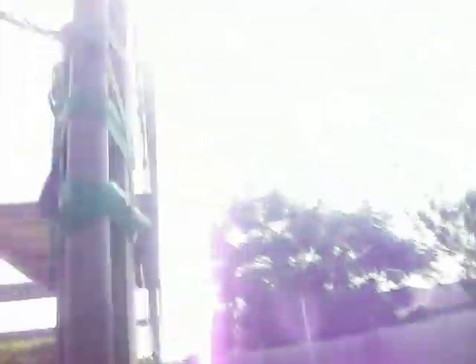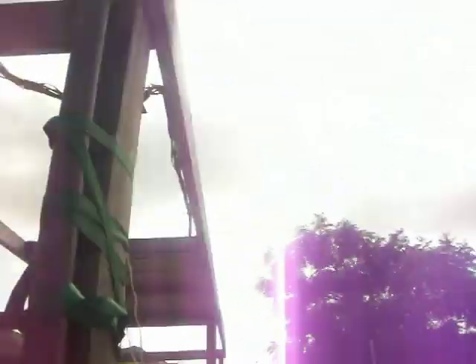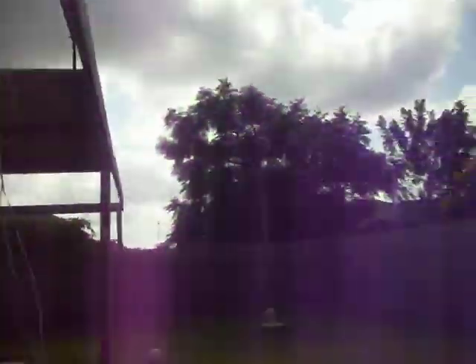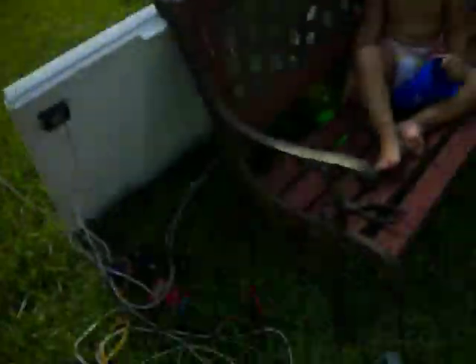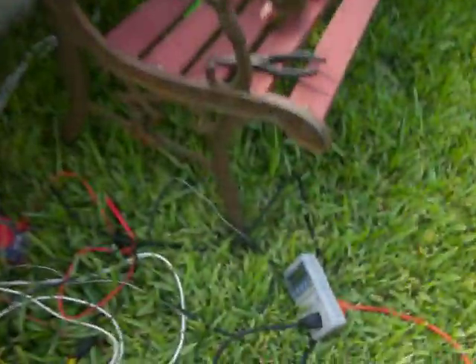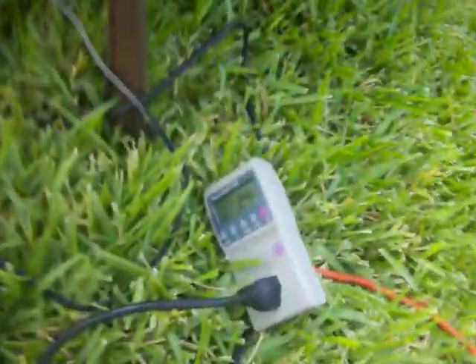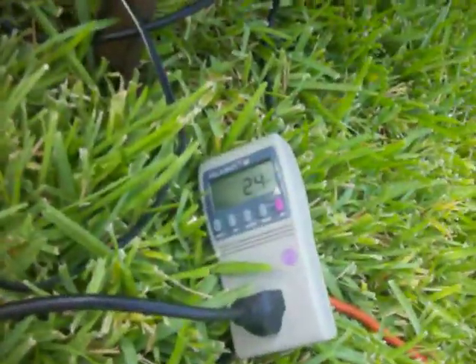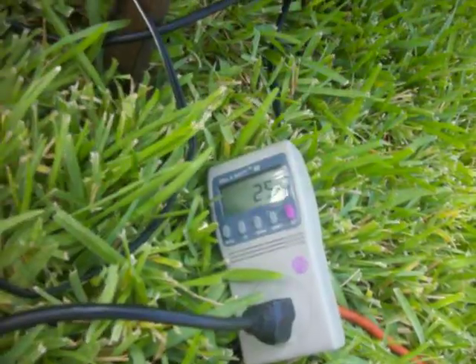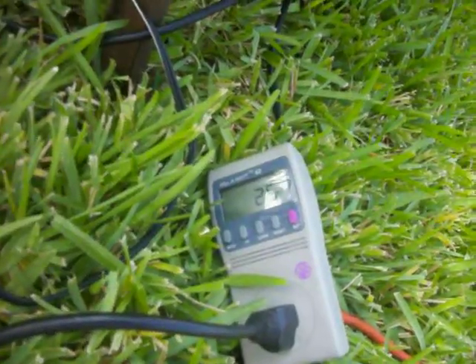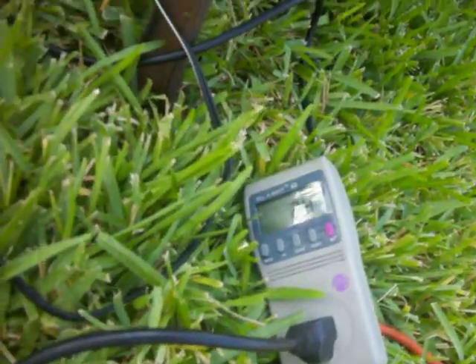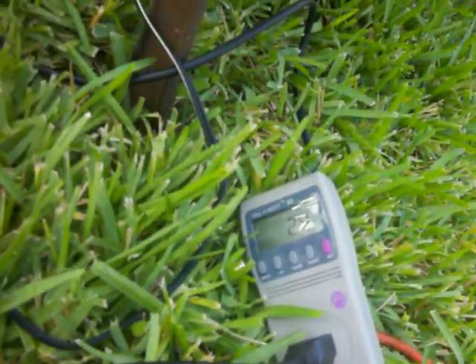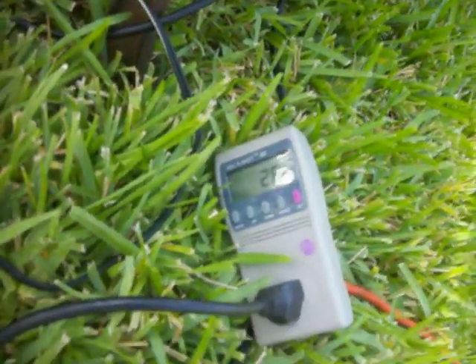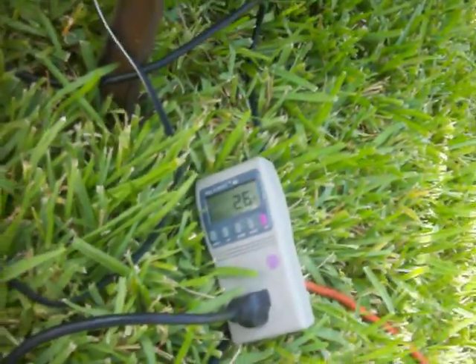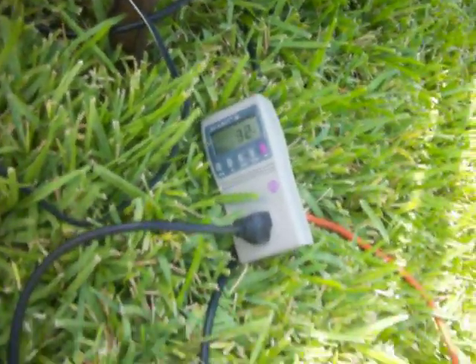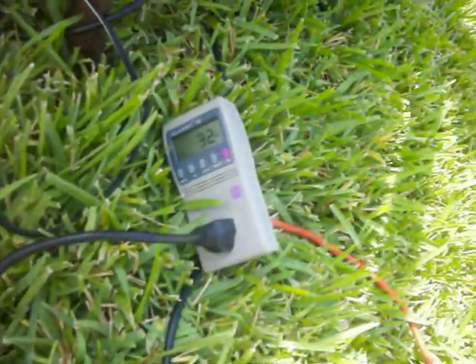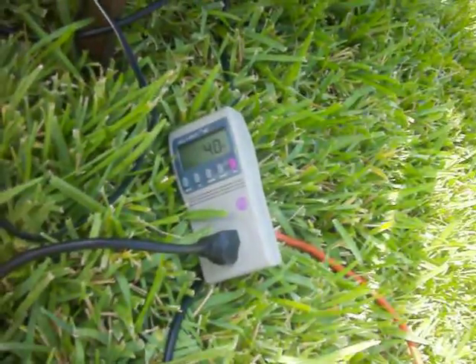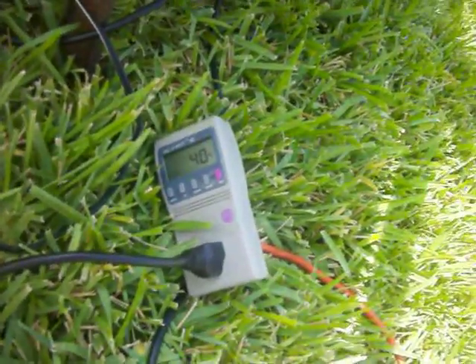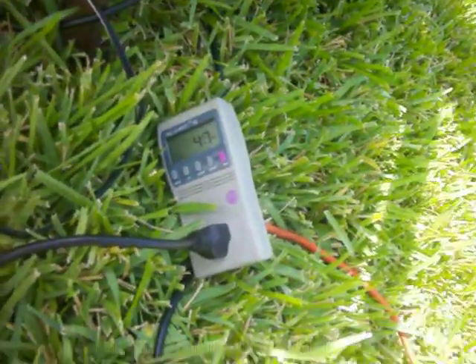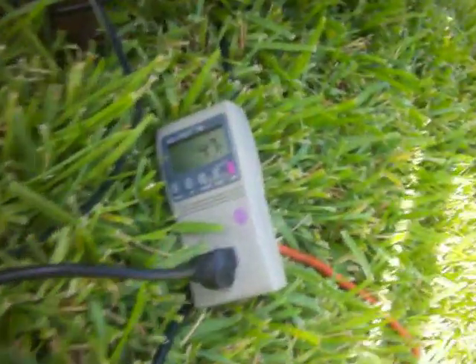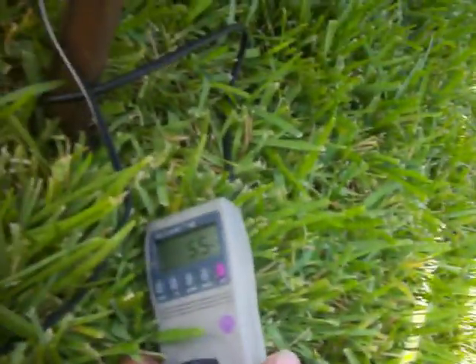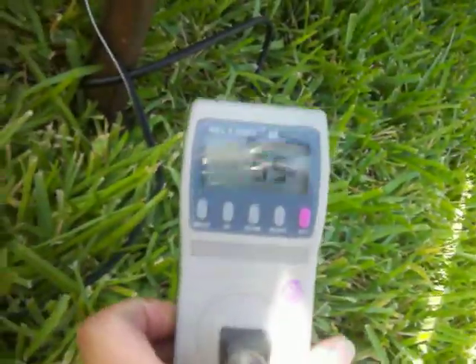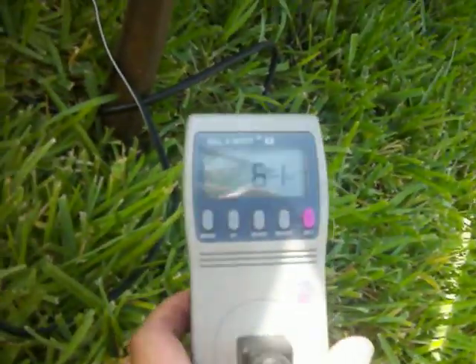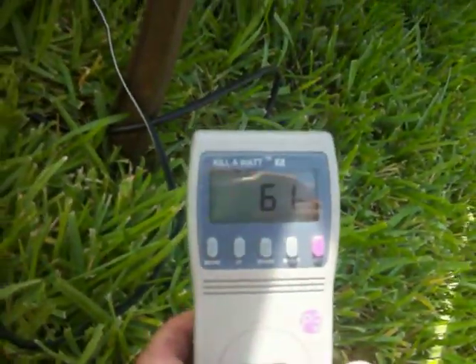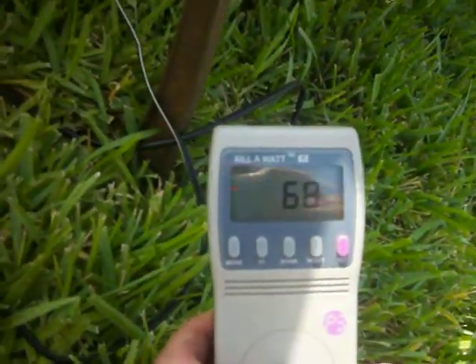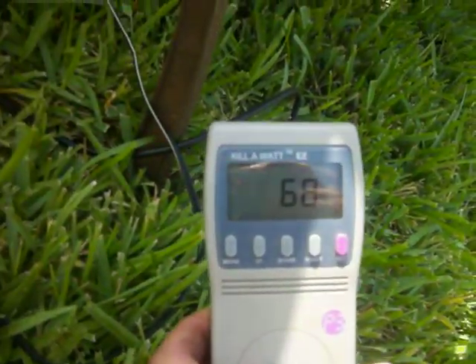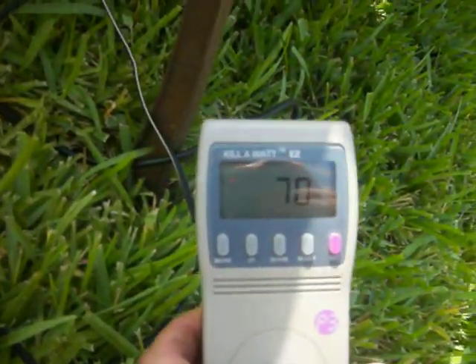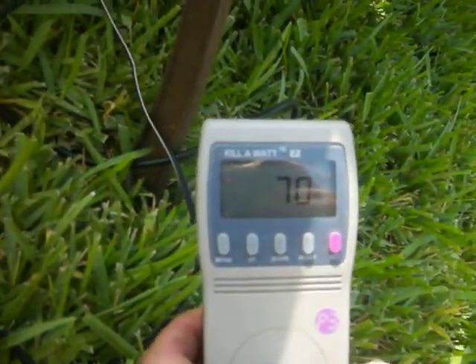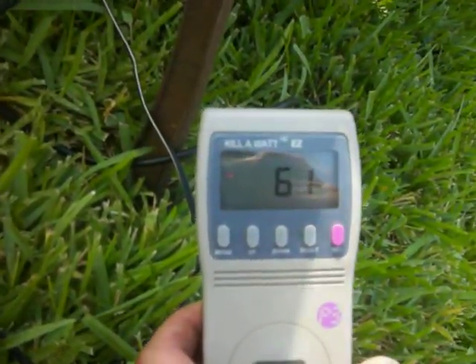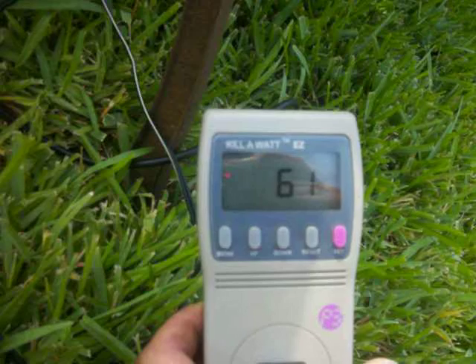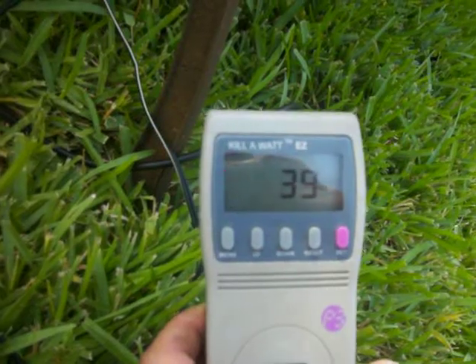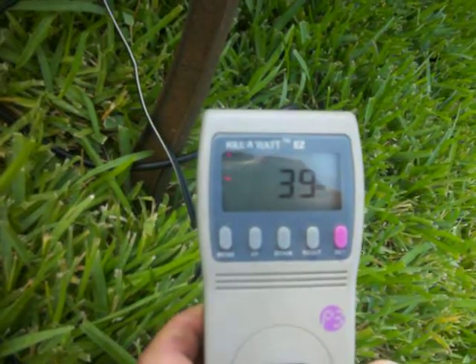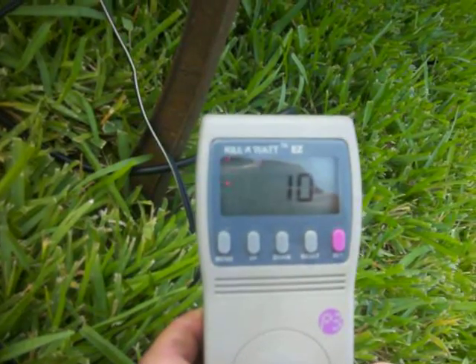The sun just went behind some clouds, so we're down to 25 watts there. Let's see what happens. Oh, another cloud.